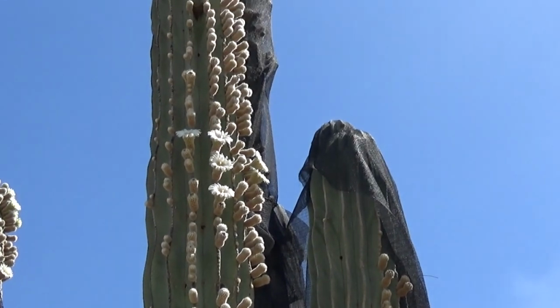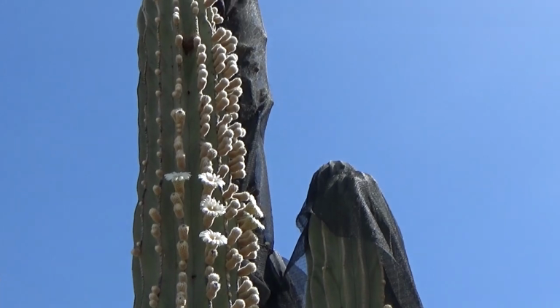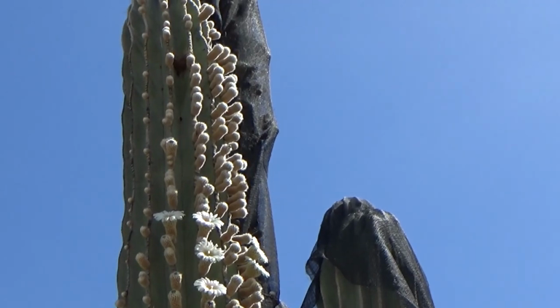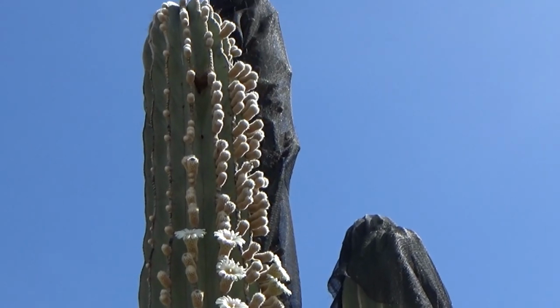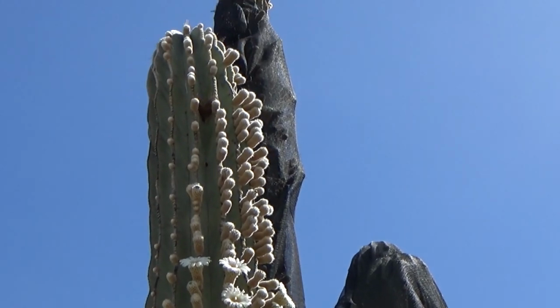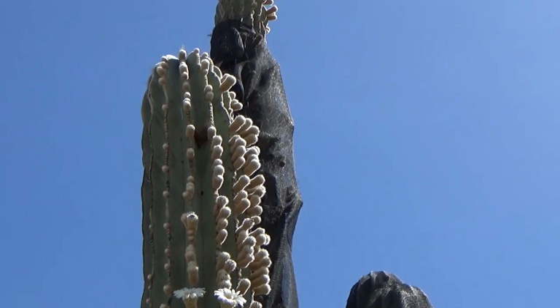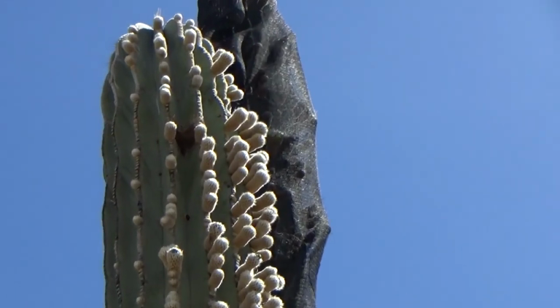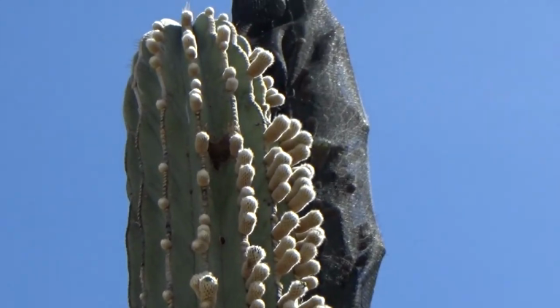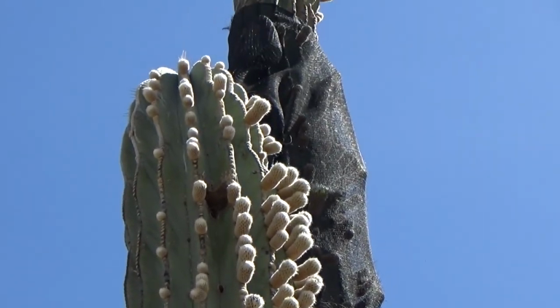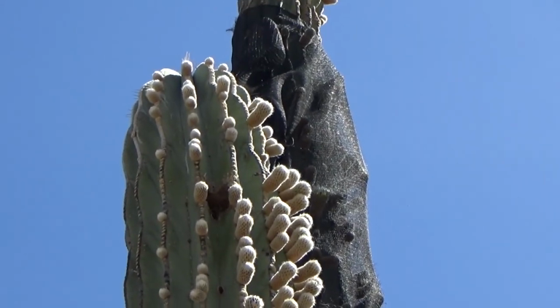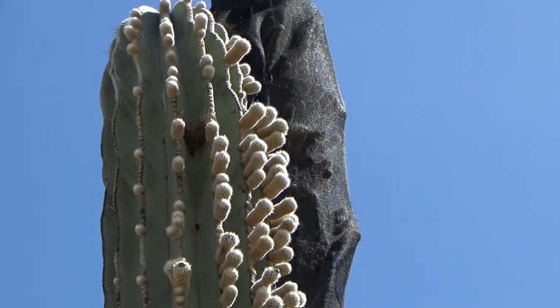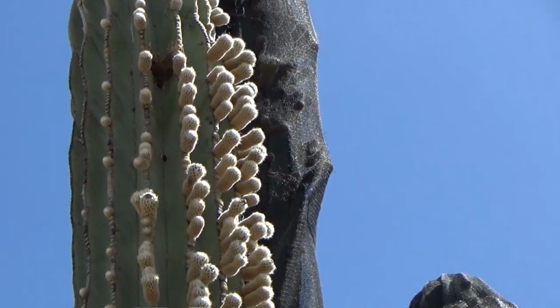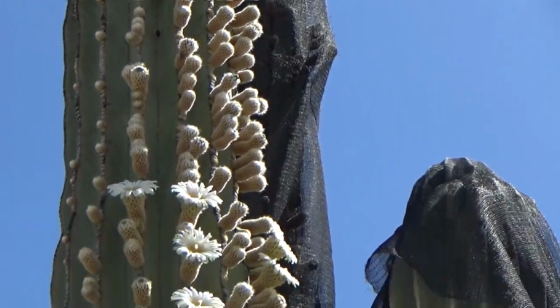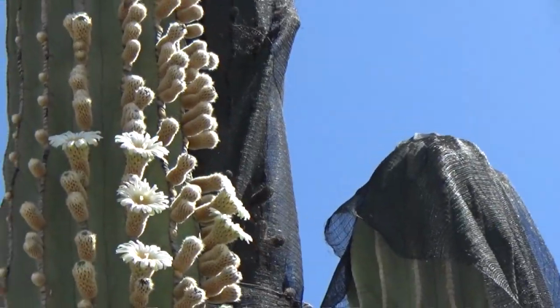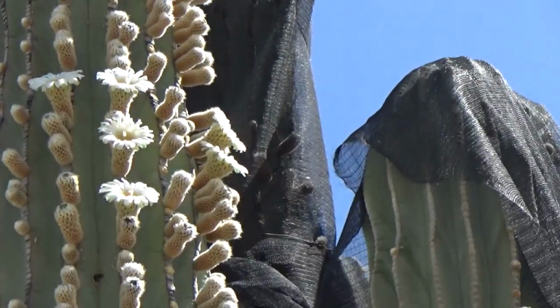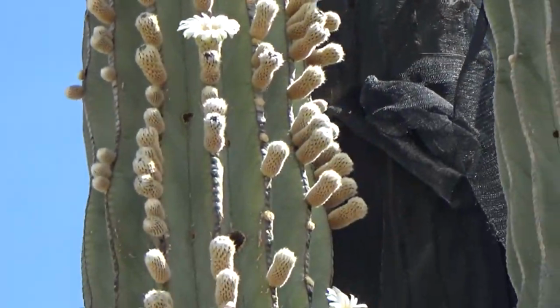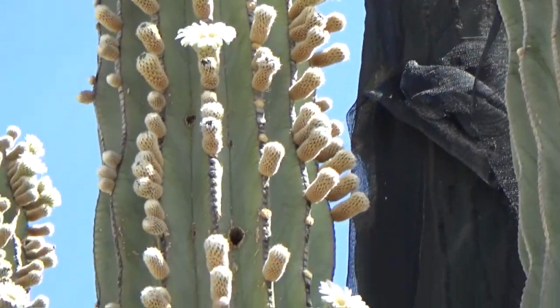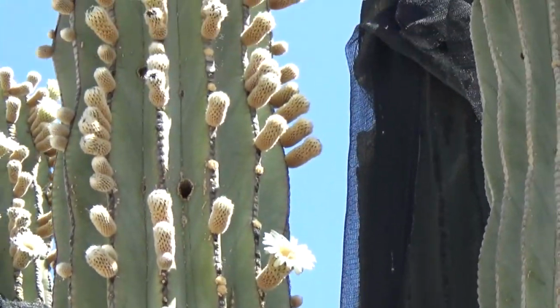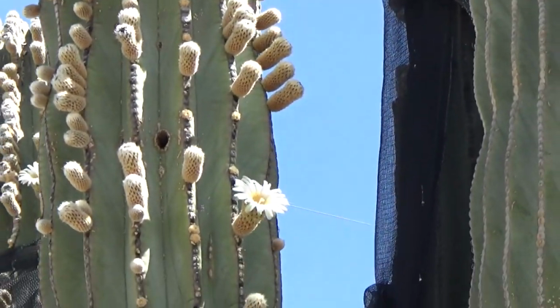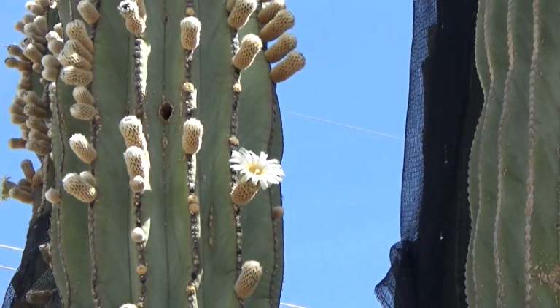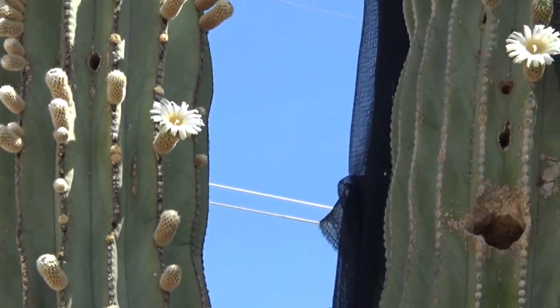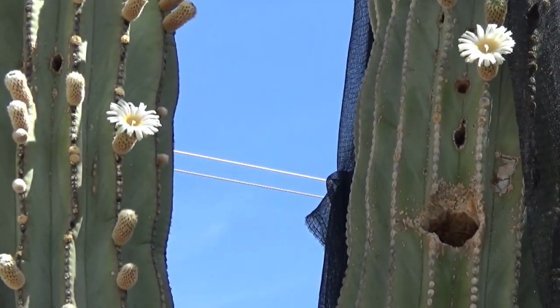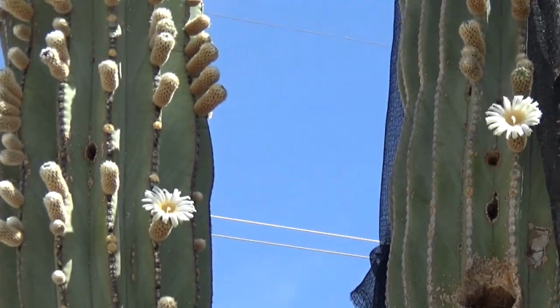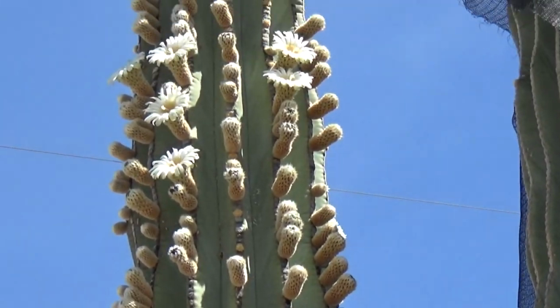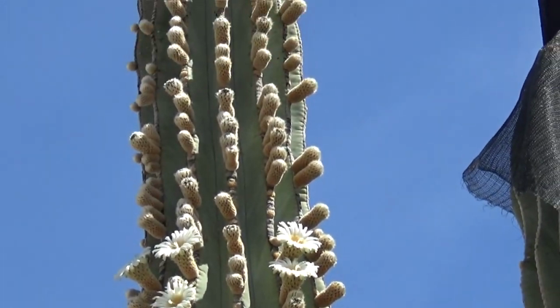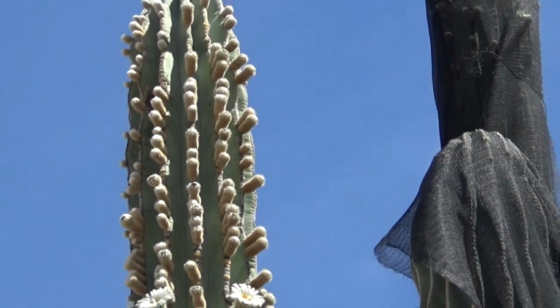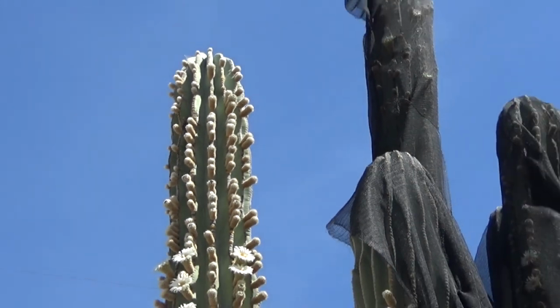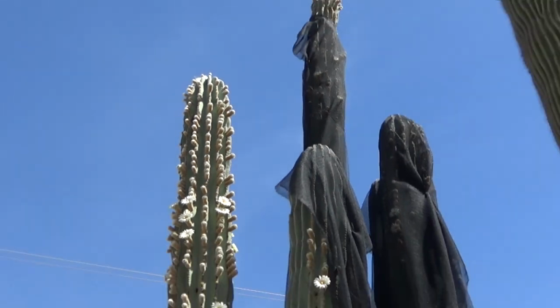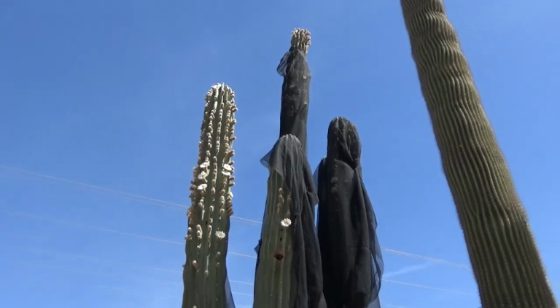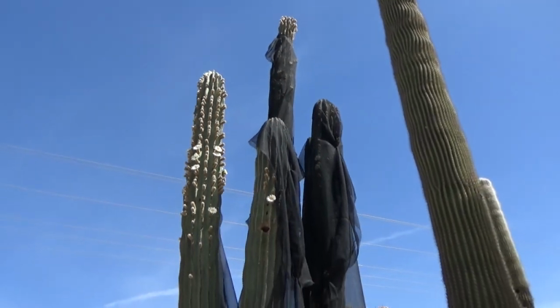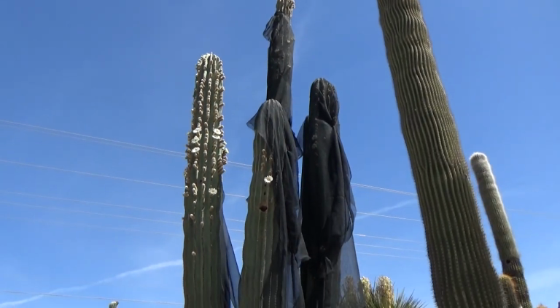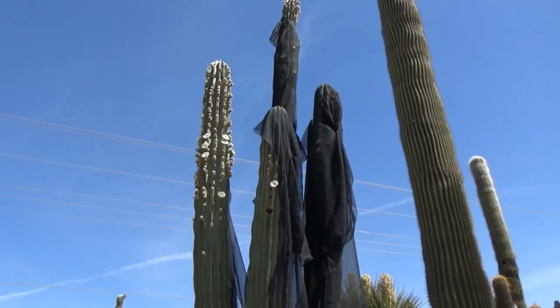Even if you just want to come and look at some cool Saguaro and different cool looking cactuses, this is the place to come. Thanks for taking the time to watch my videos — always get out and go.